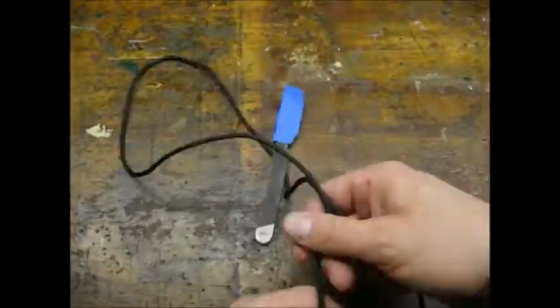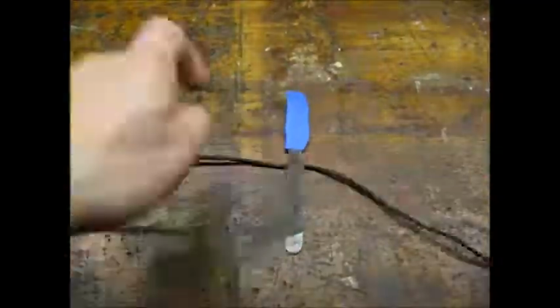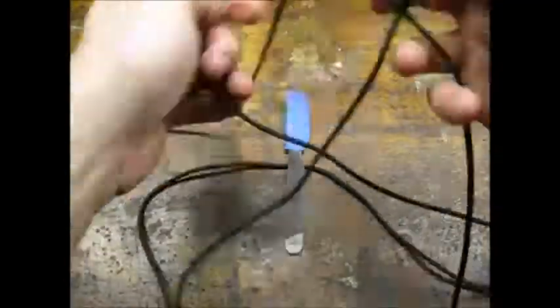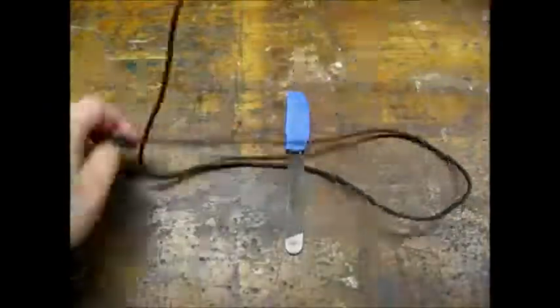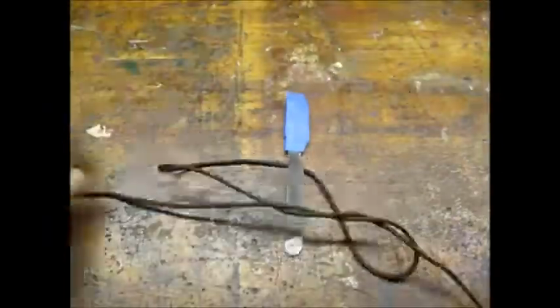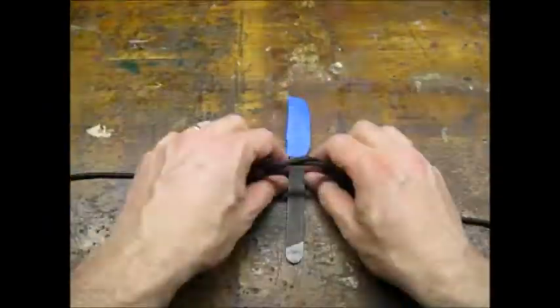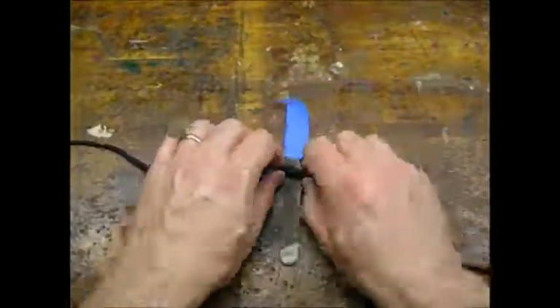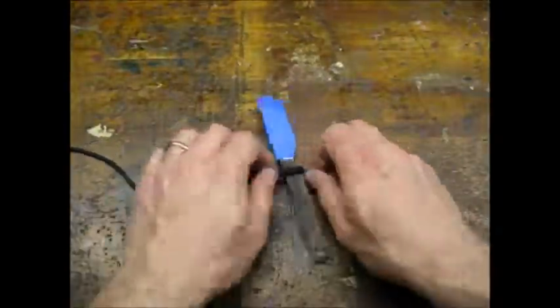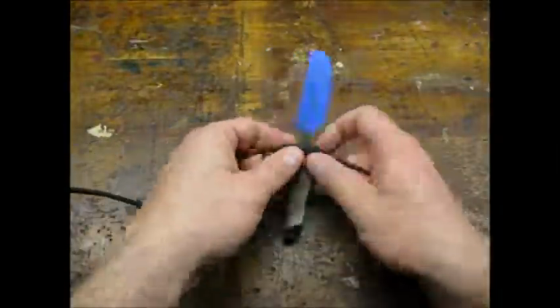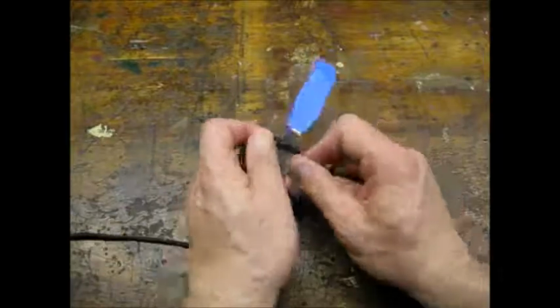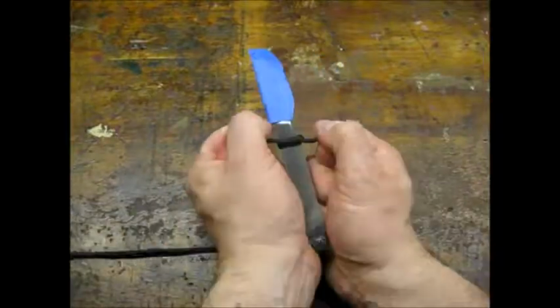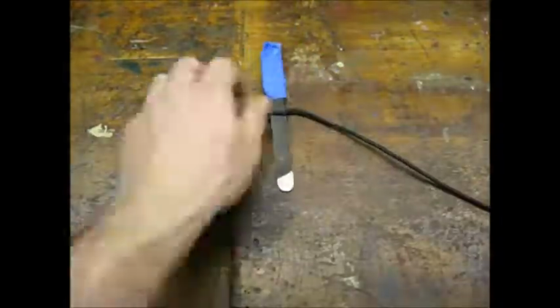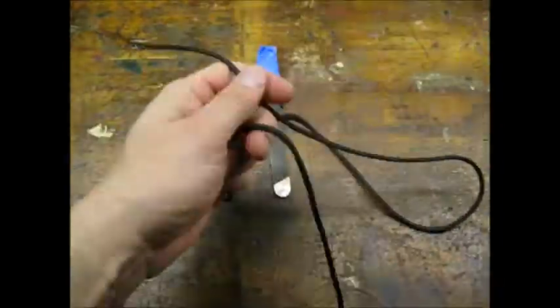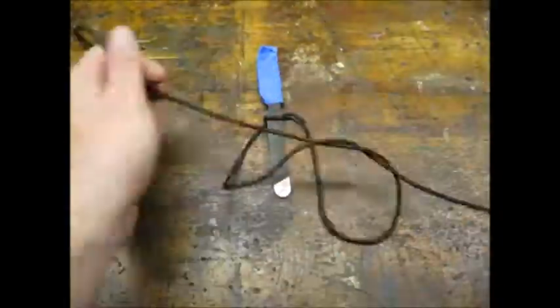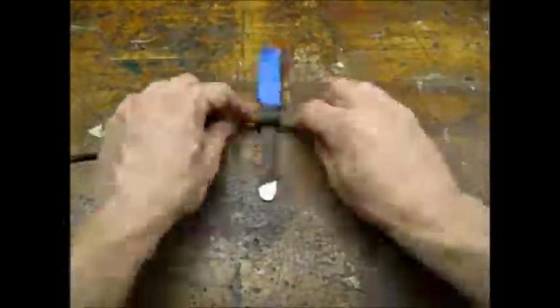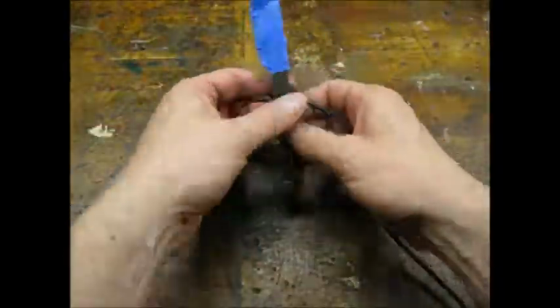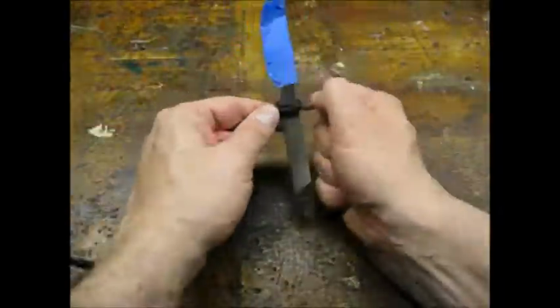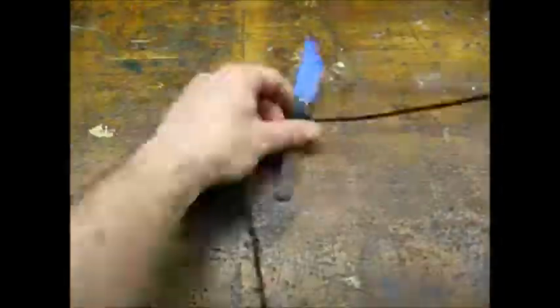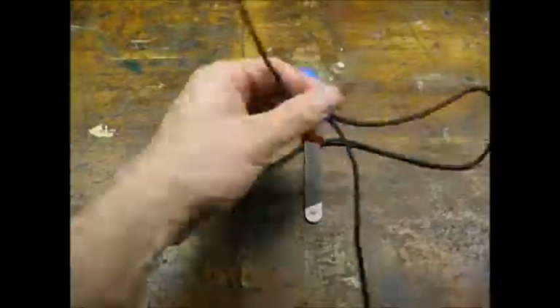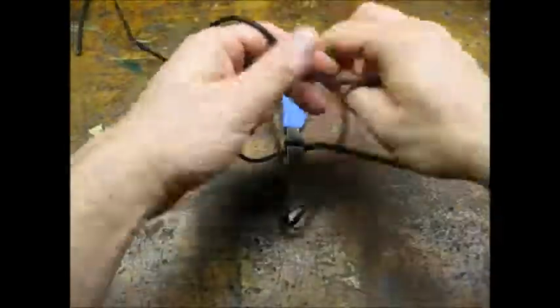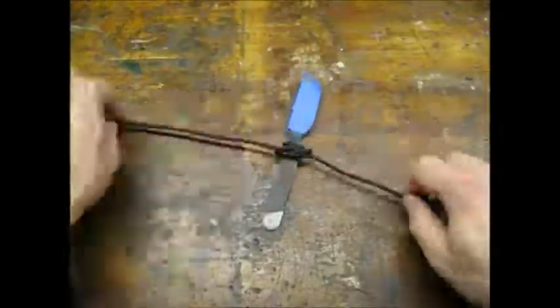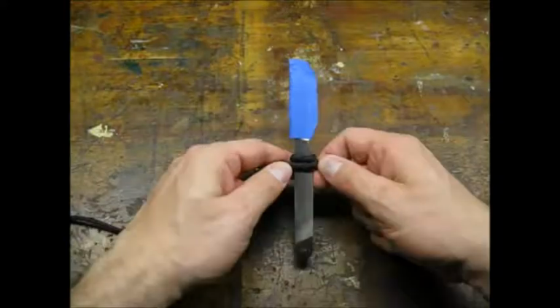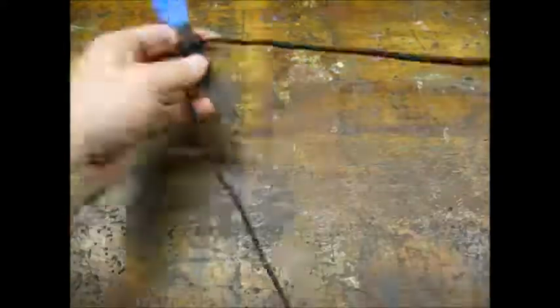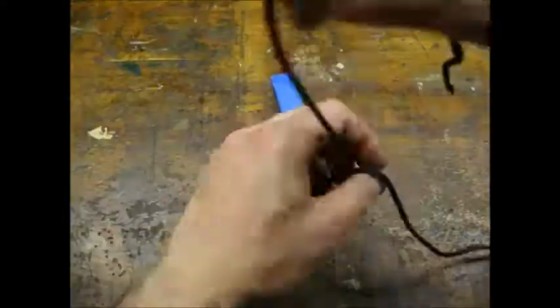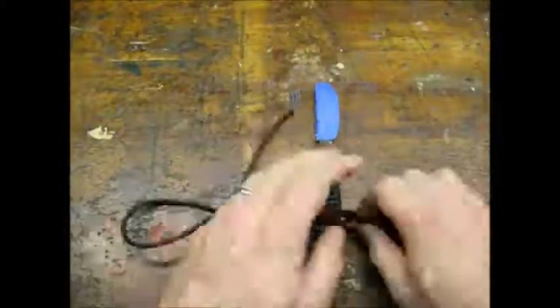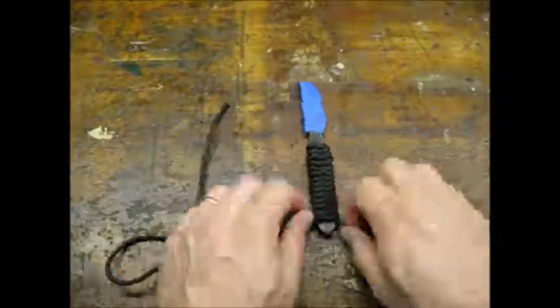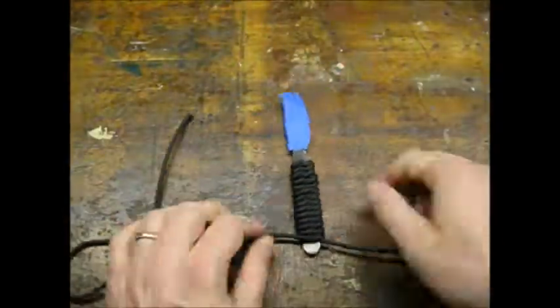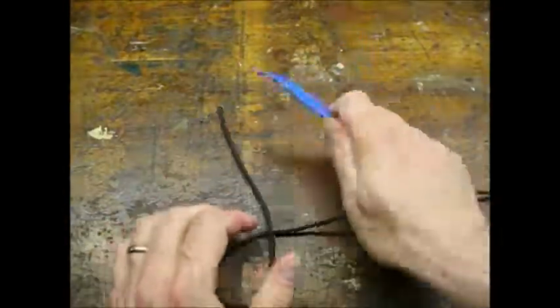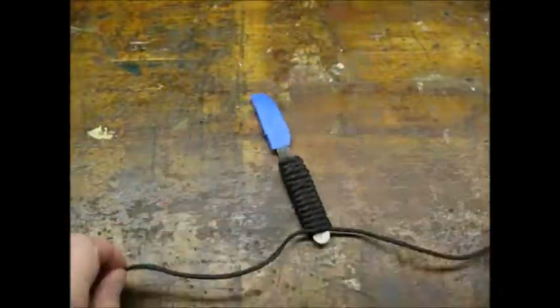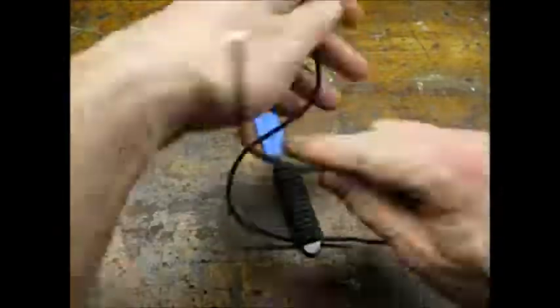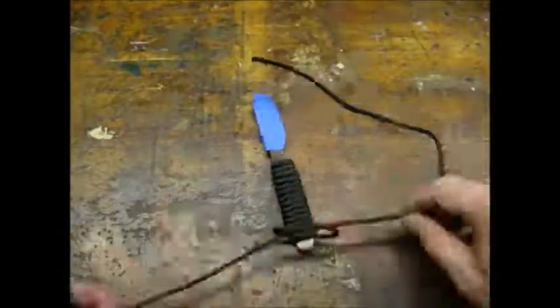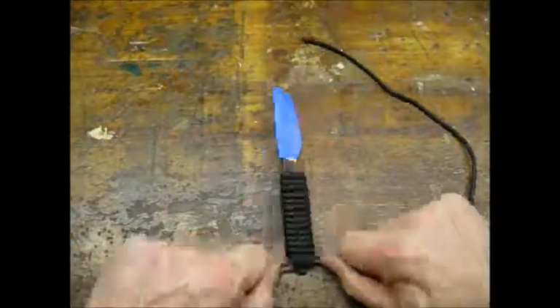I wrapped the handle with paracord. This pattern is called the West Country Whipping. It was simple to do and easy to make tight to the handle. I put a link to a video about this pattern in the description.